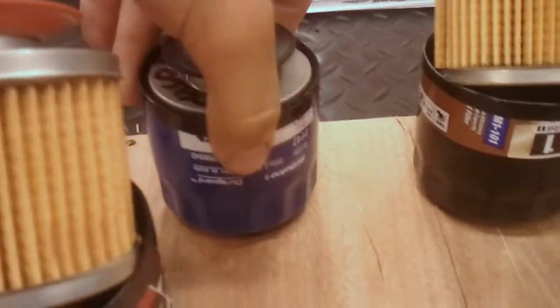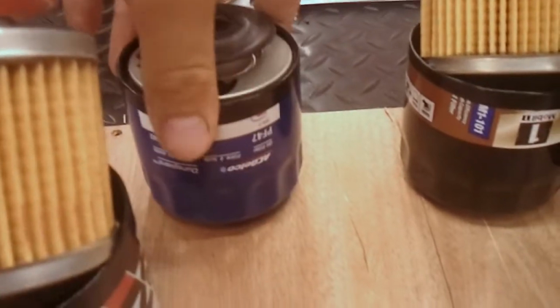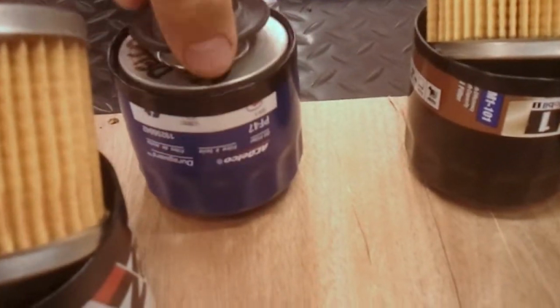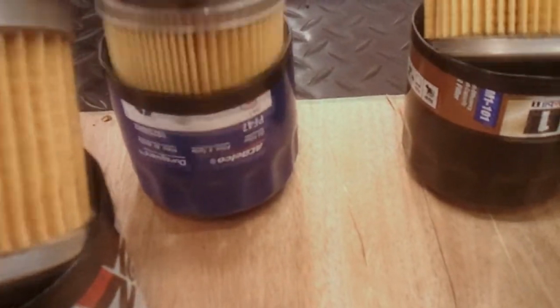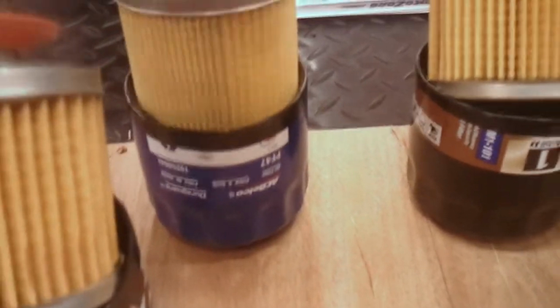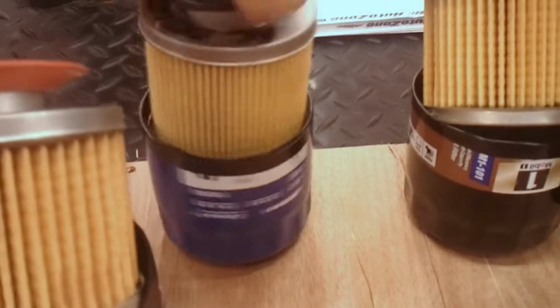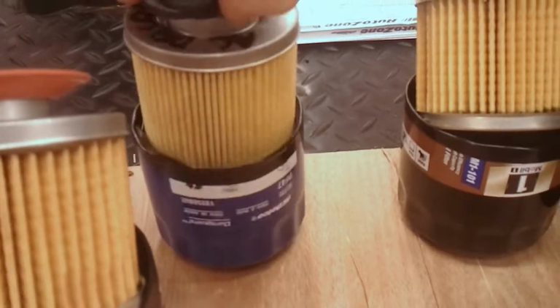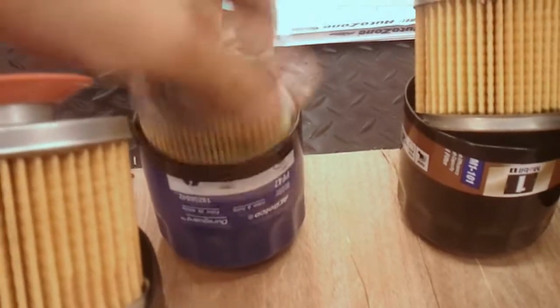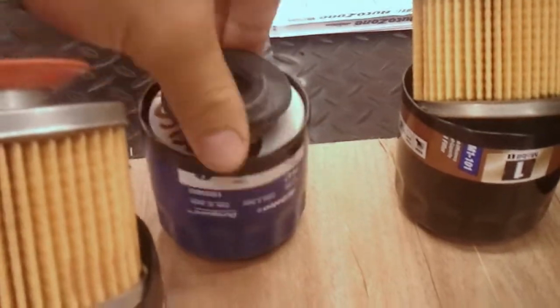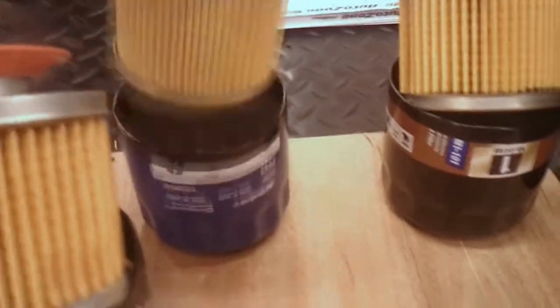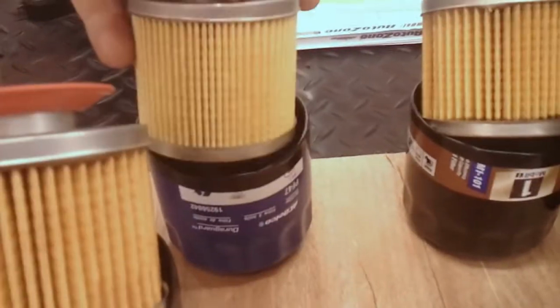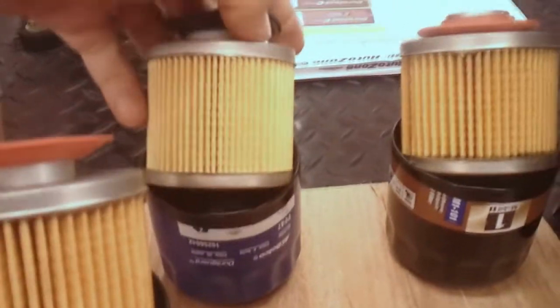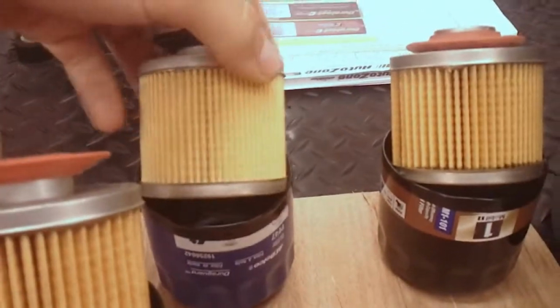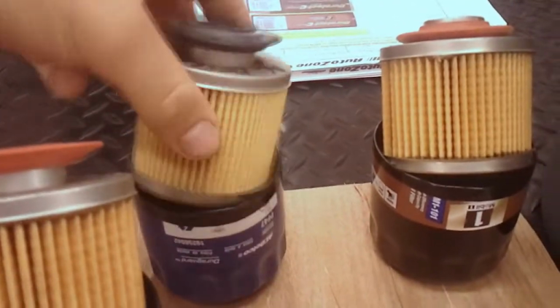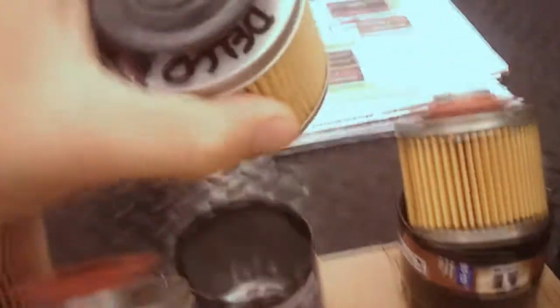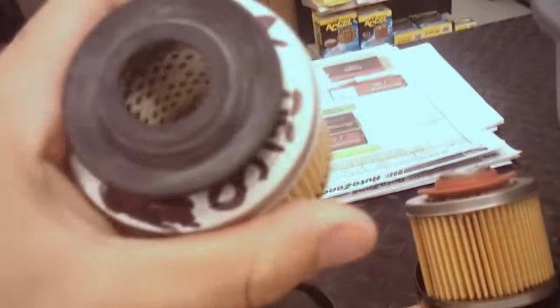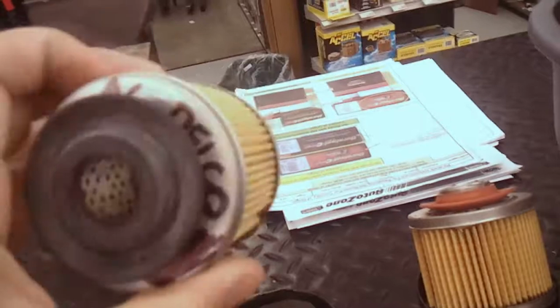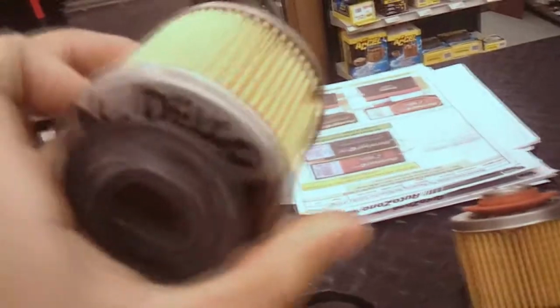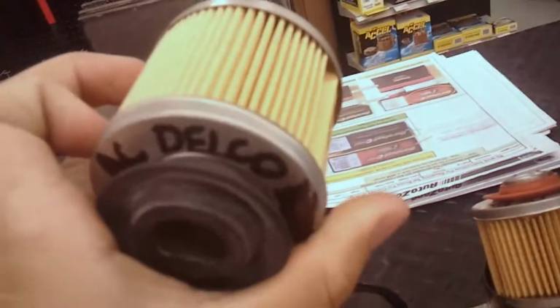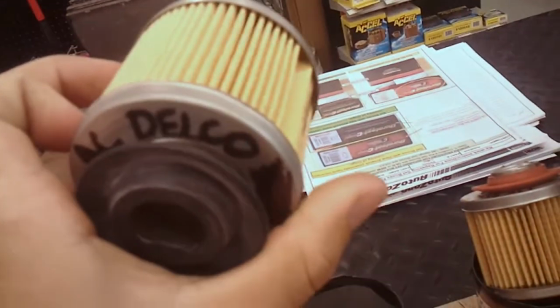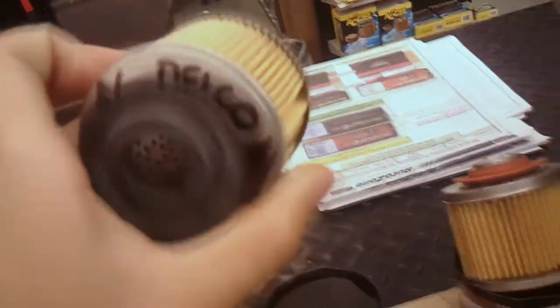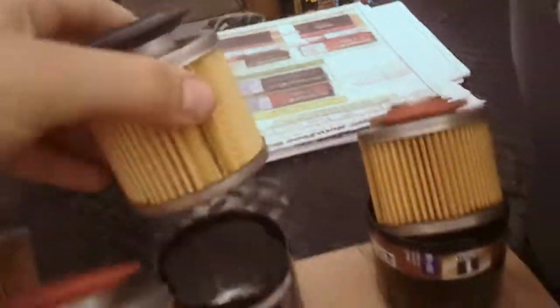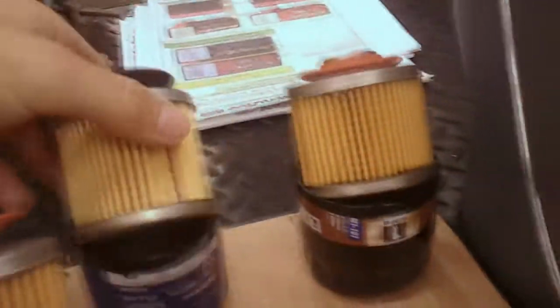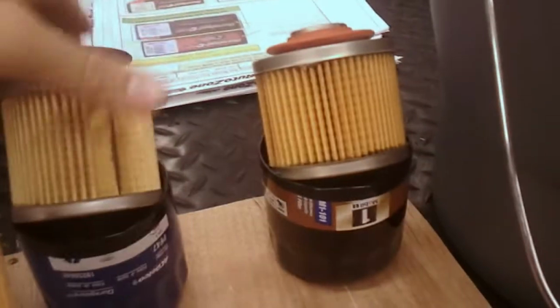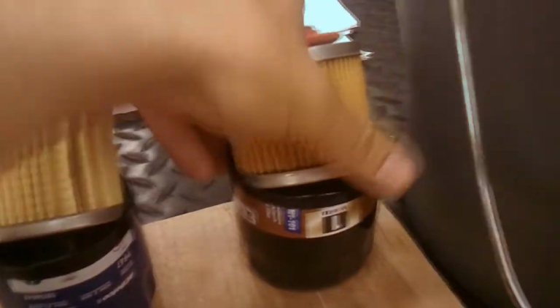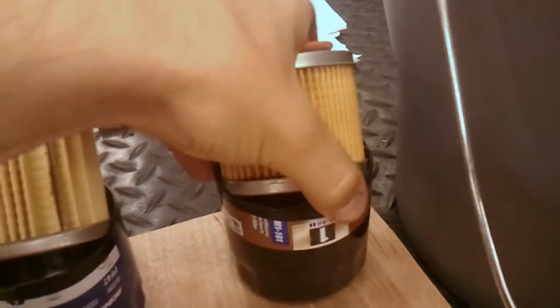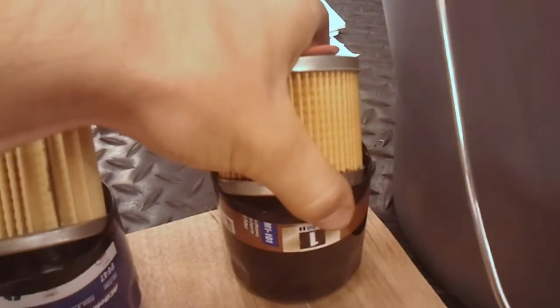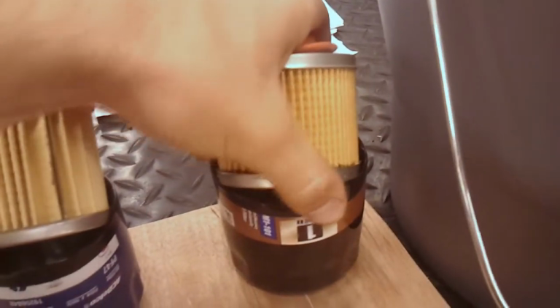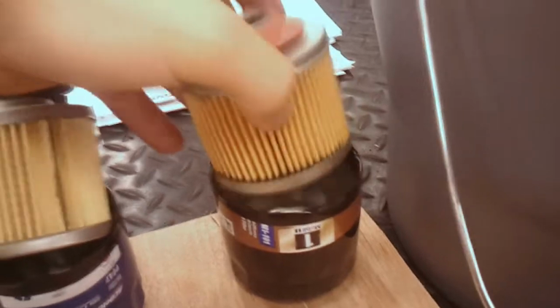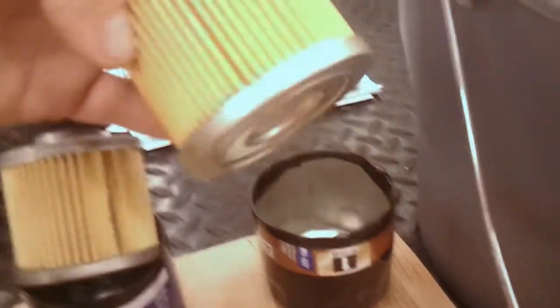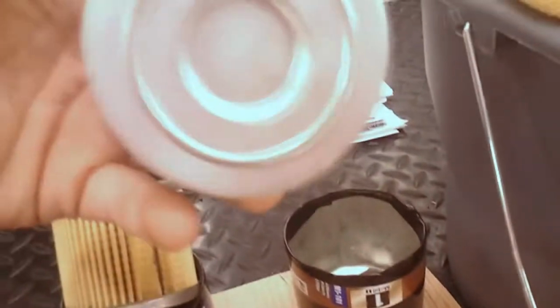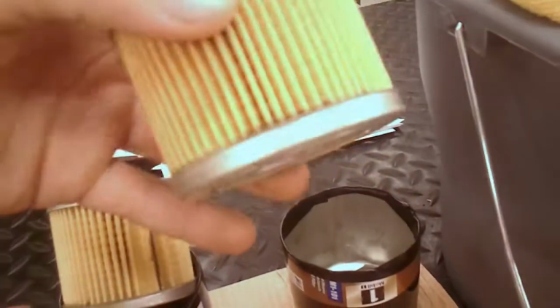I used to be a big fan of Fram, but after we pulled these apart, not so much anymore. The Fram in my motorcycle was a steel design — a steel cap and steel reinforced synthetic fiber.